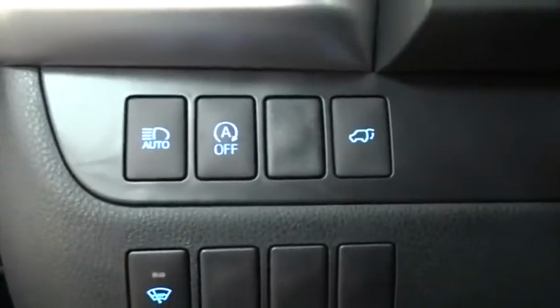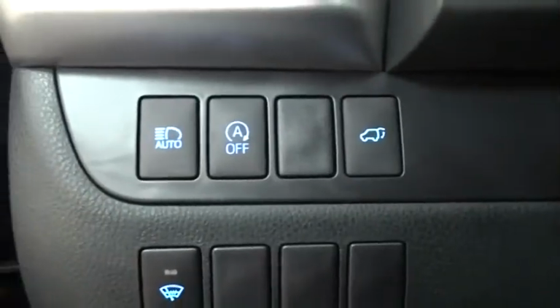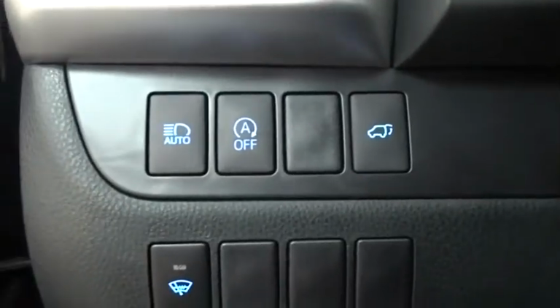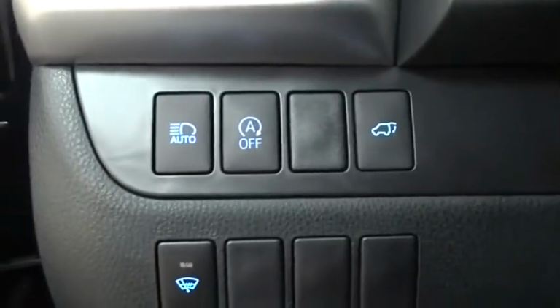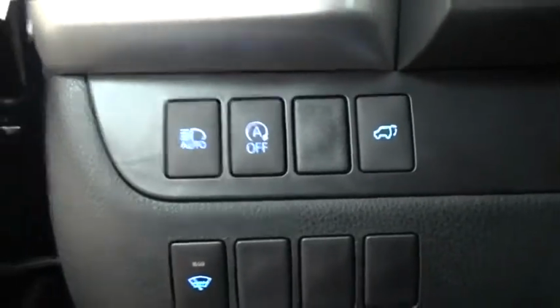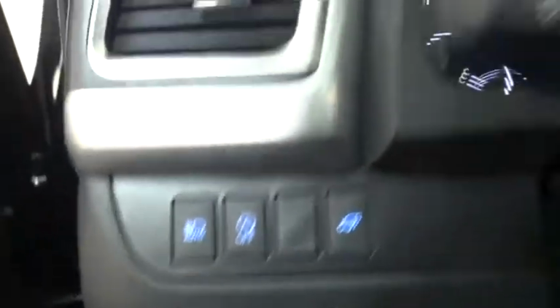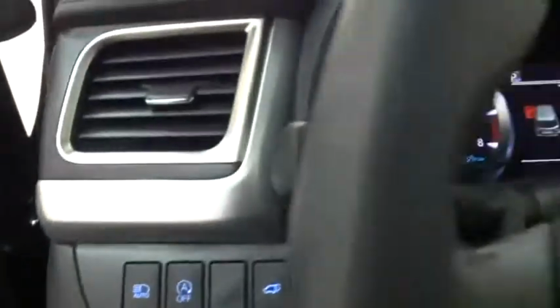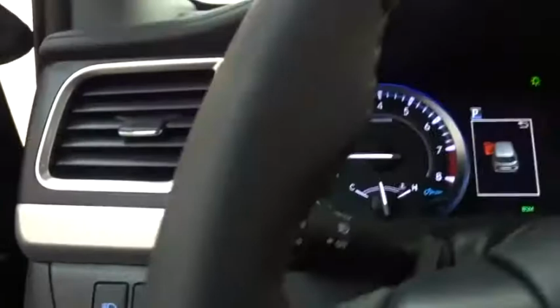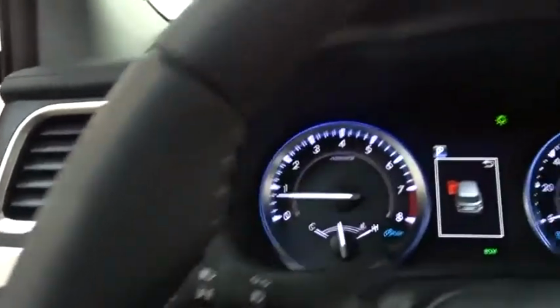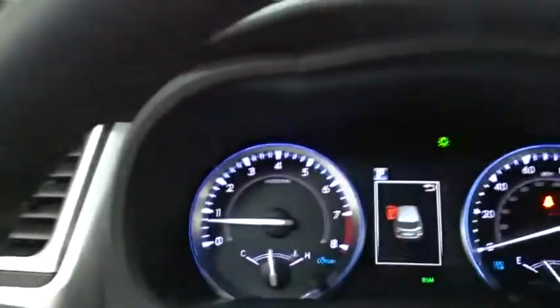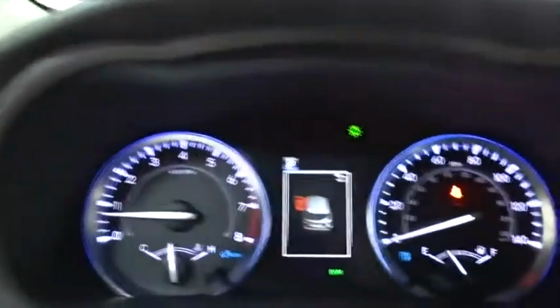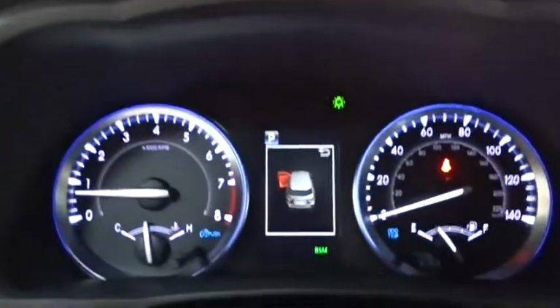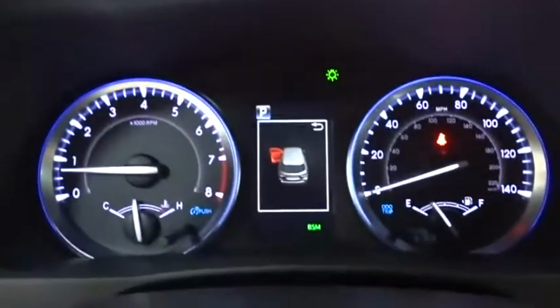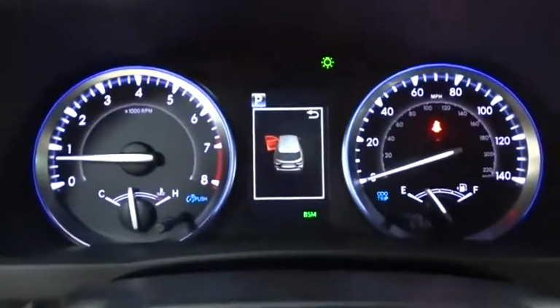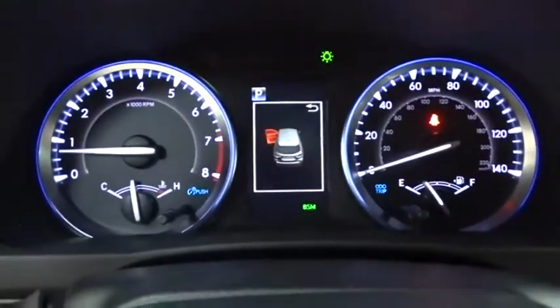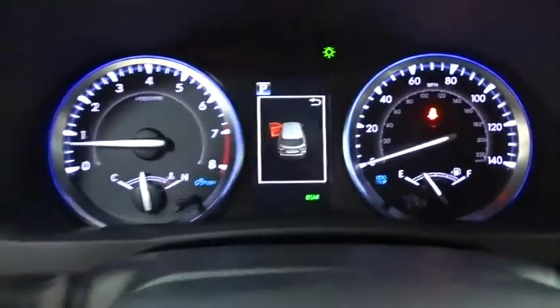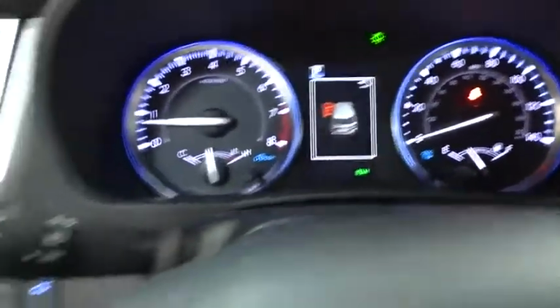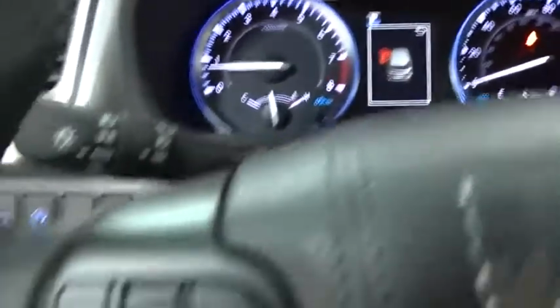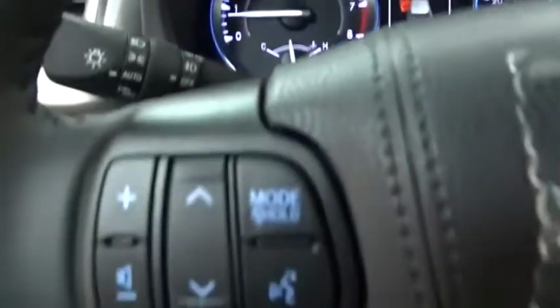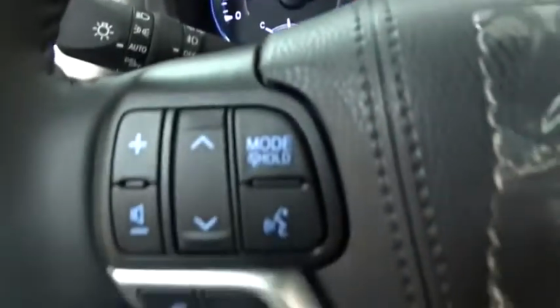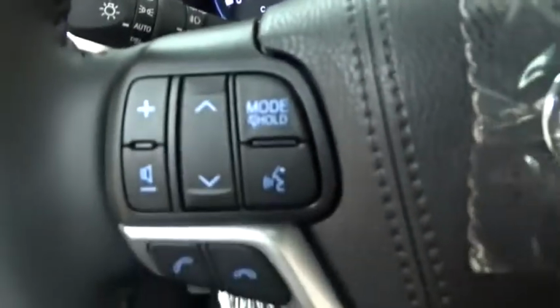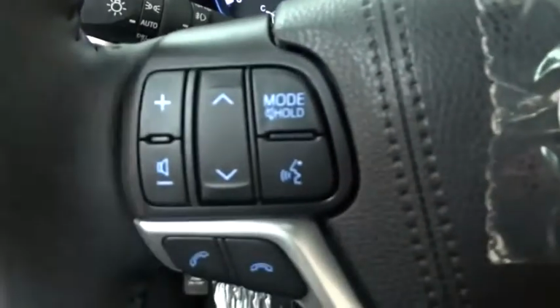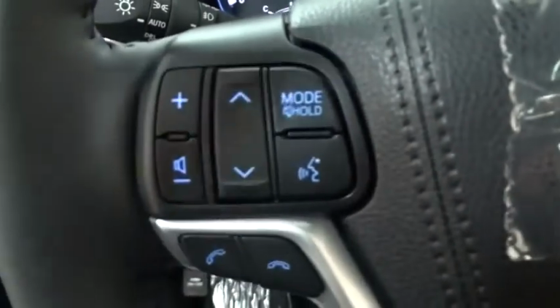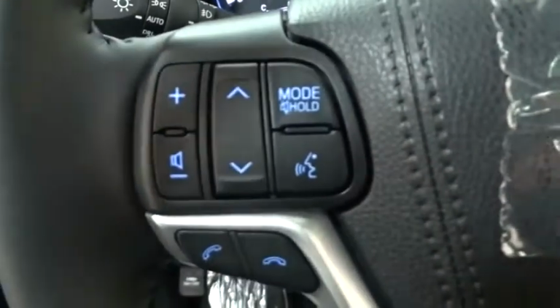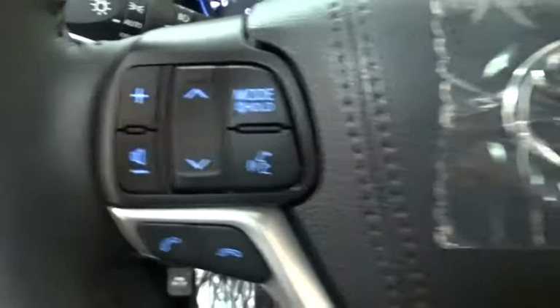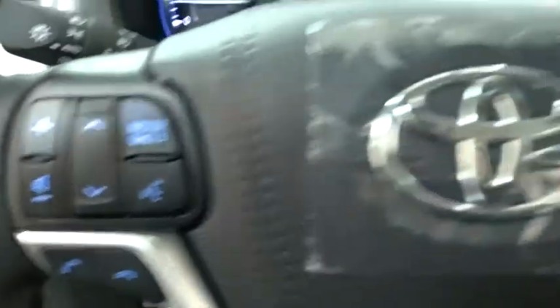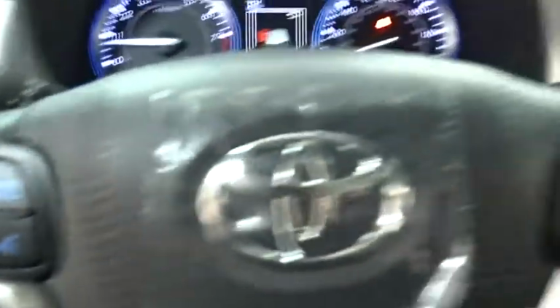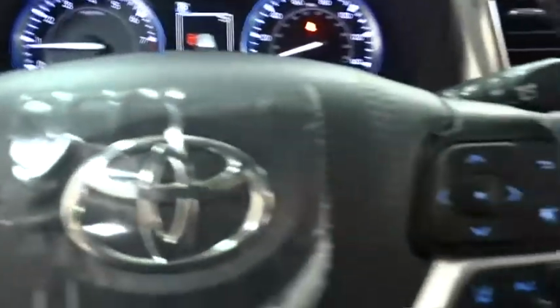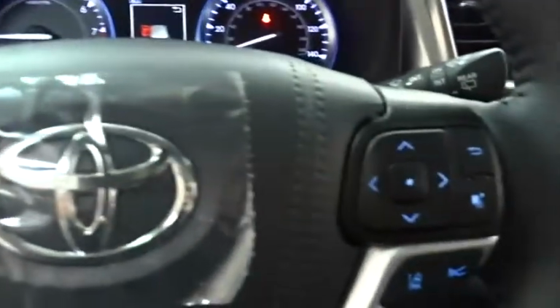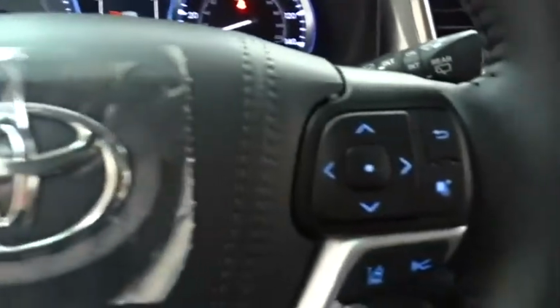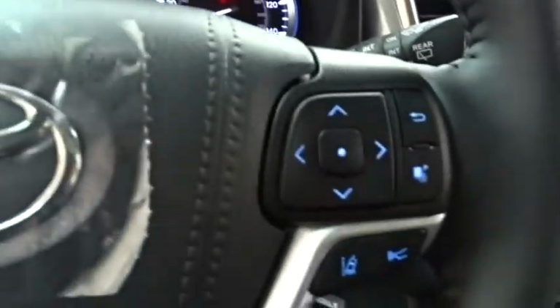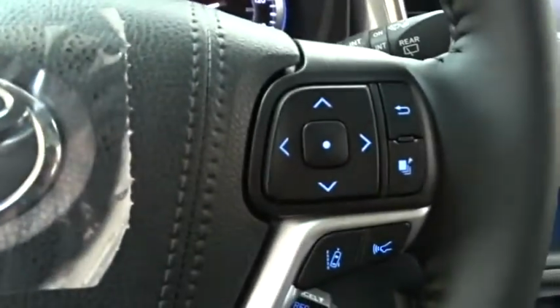Power passenger seat, lane departure warning, all-wheel drive, anti-lock braking system, leather-wrapped steering wheel, Bluetooth, power steering, adjustable steering wheel.